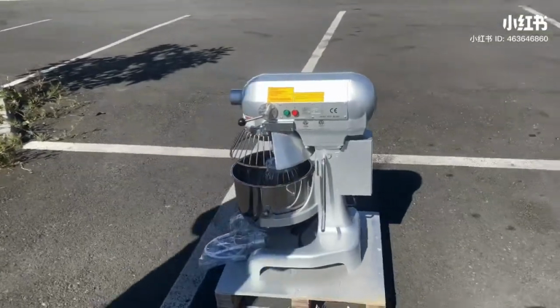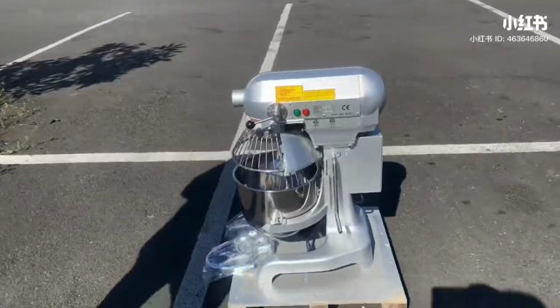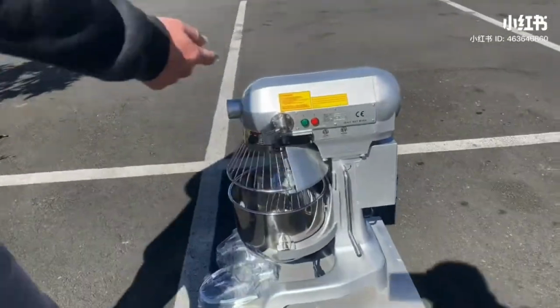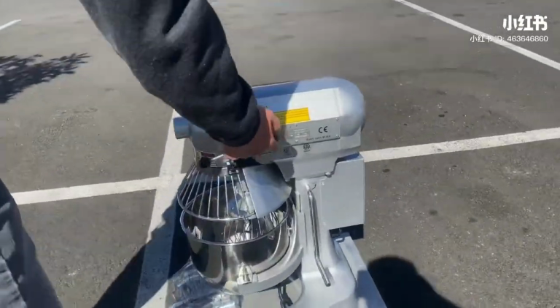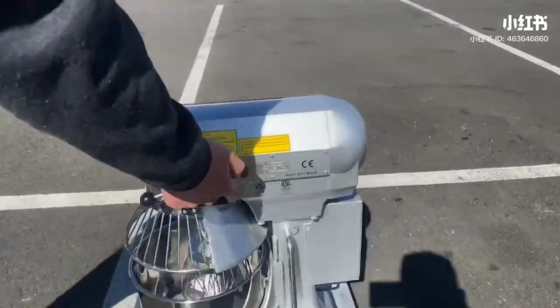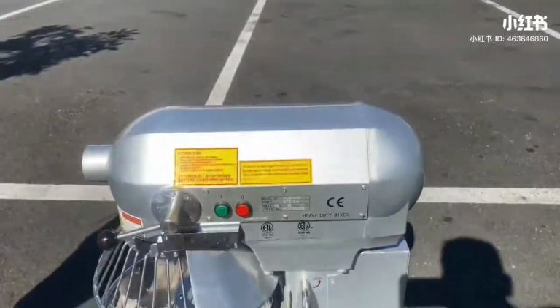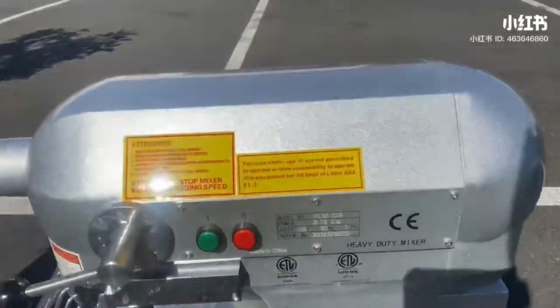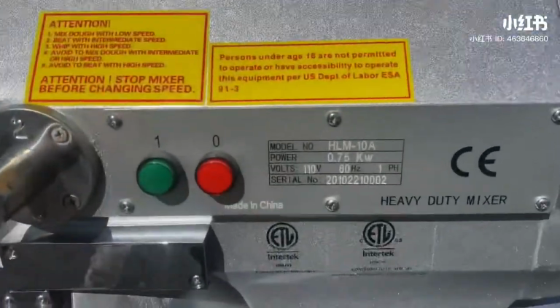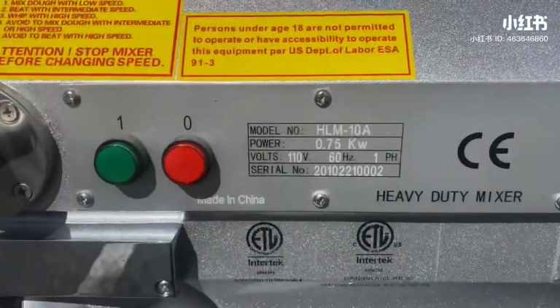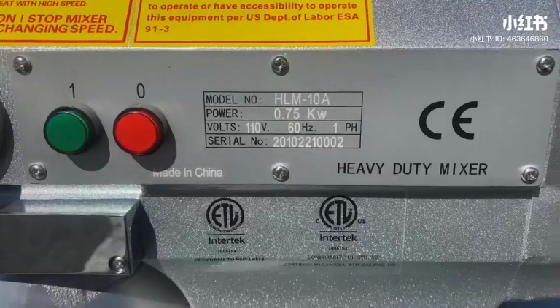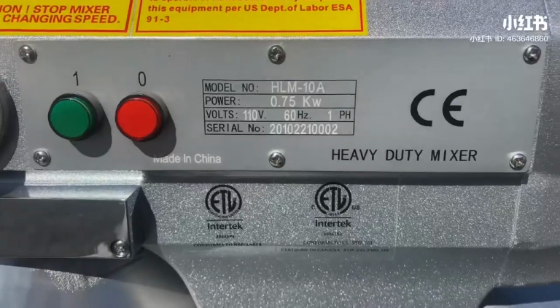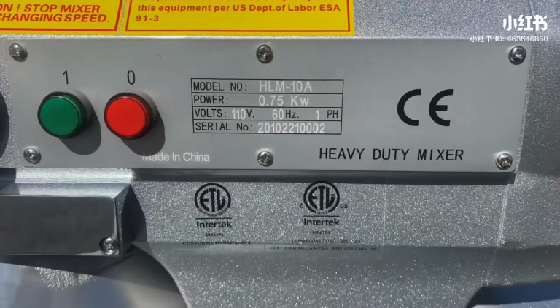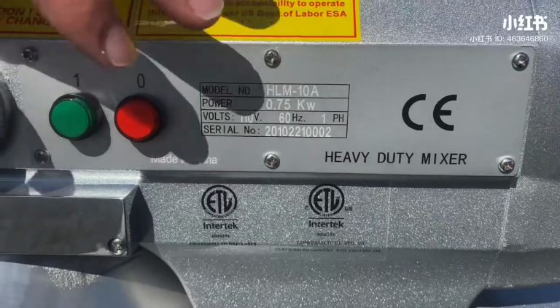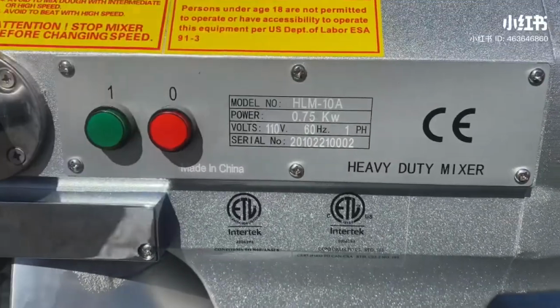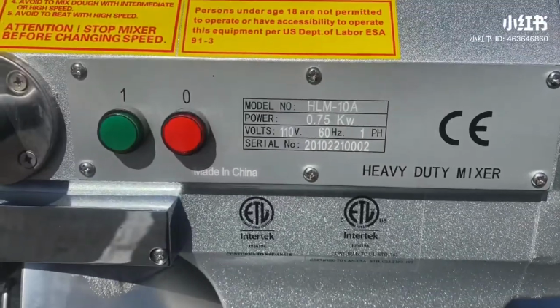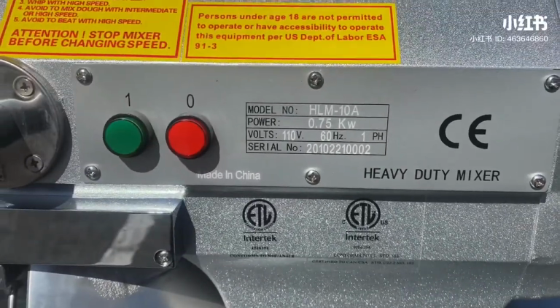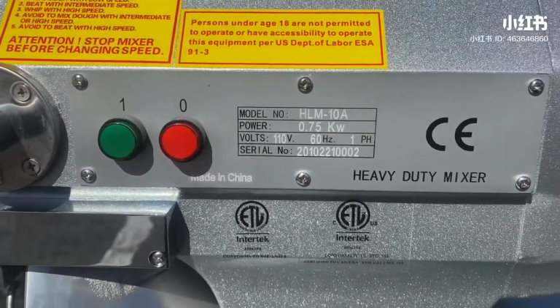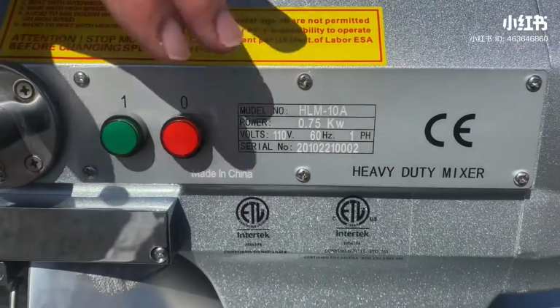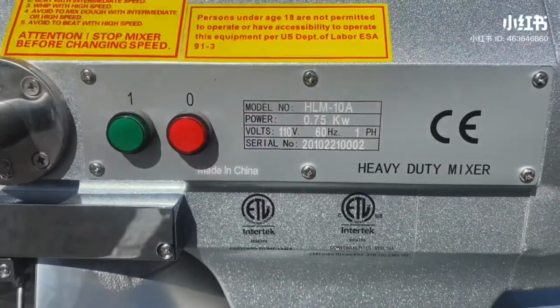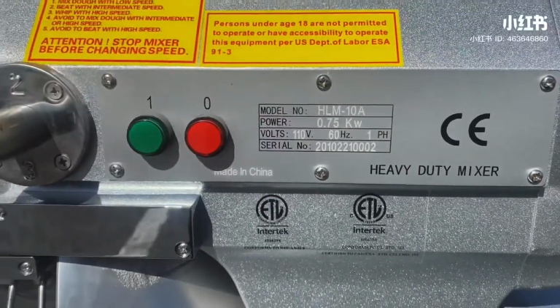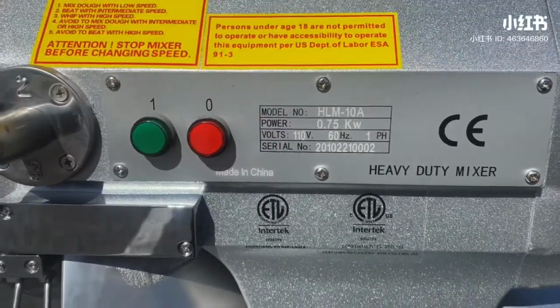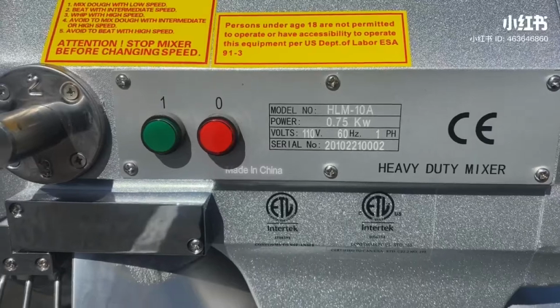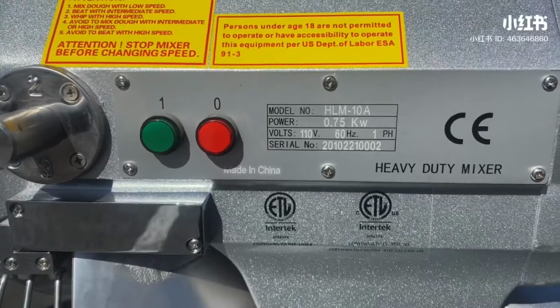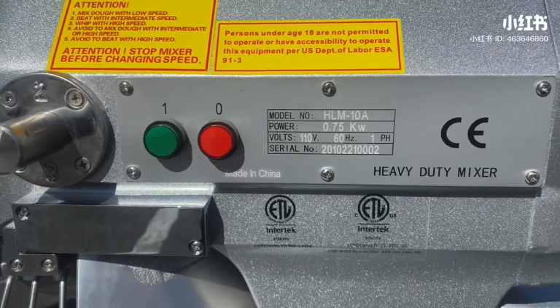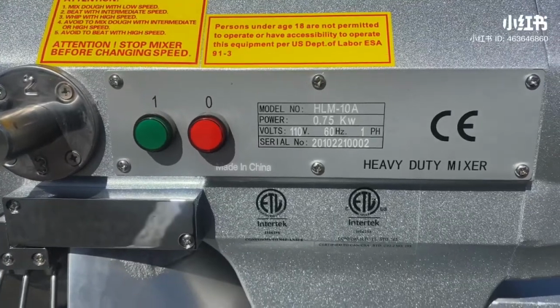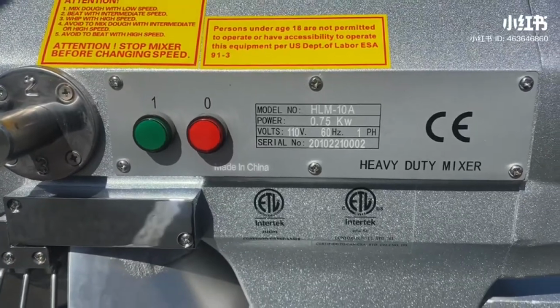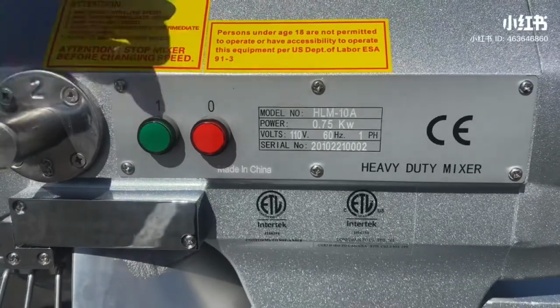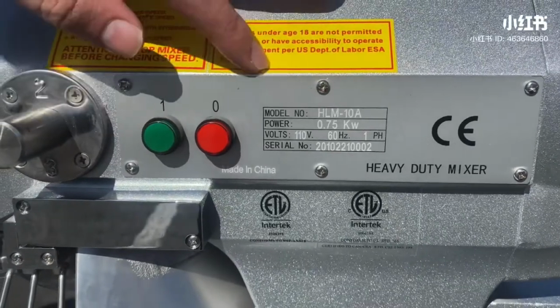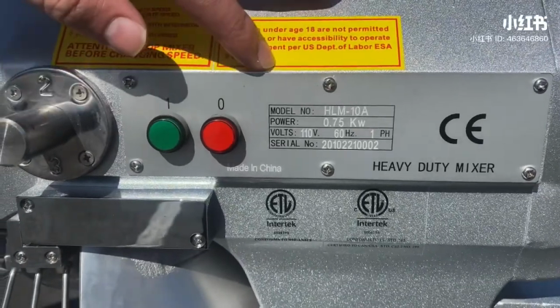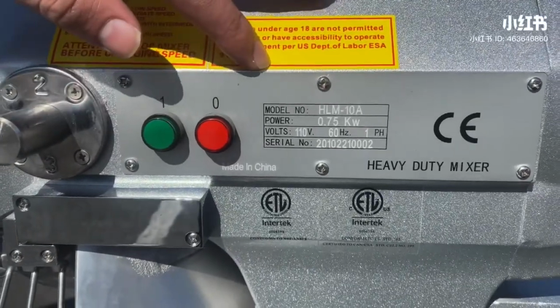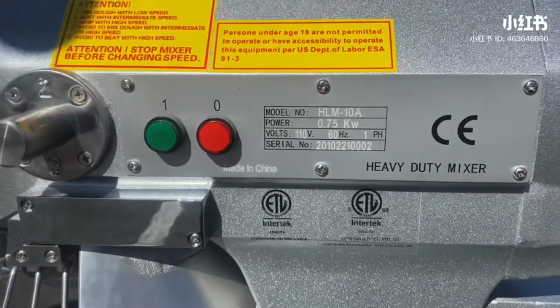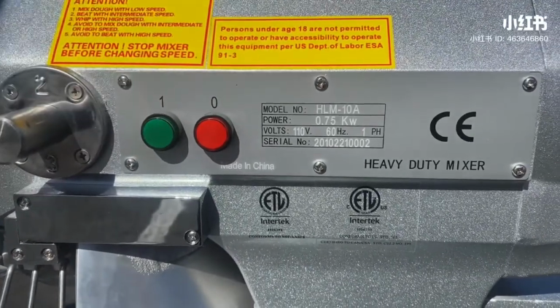As you can see on the front, you're going to find your certification for this unit. It is certified by the health department. Also on this plaque right here, you can see more information in terms of the voltage and the model on this unit.